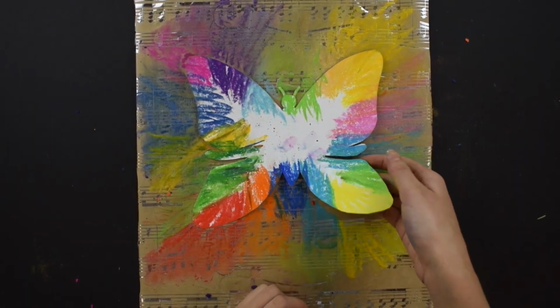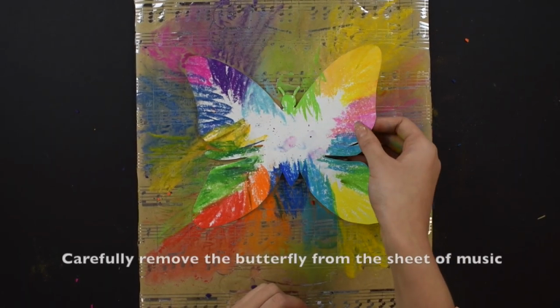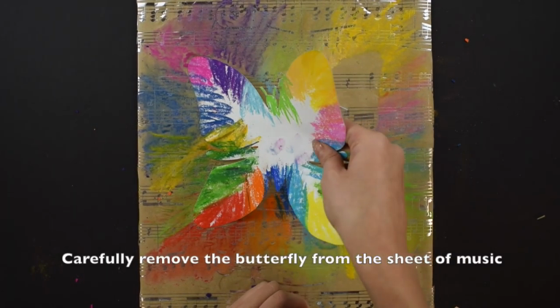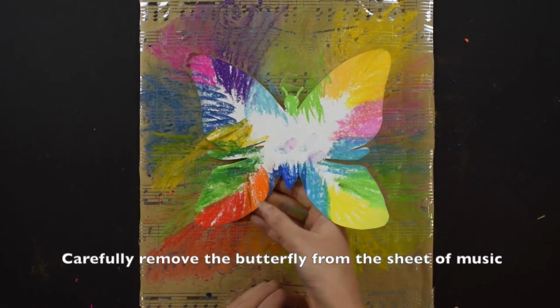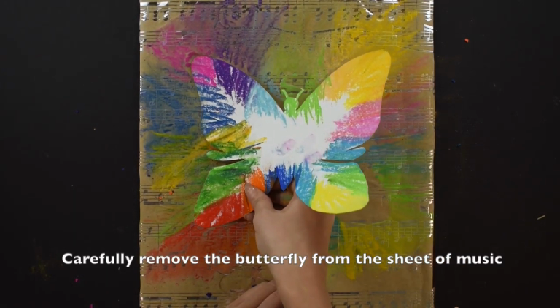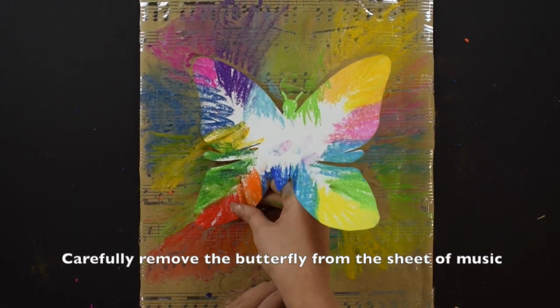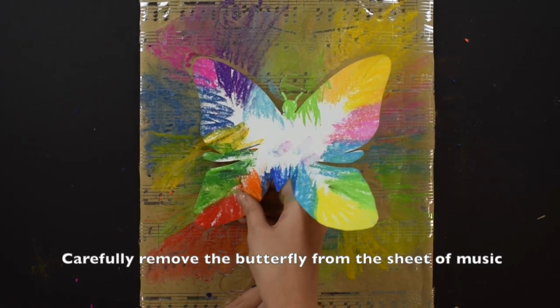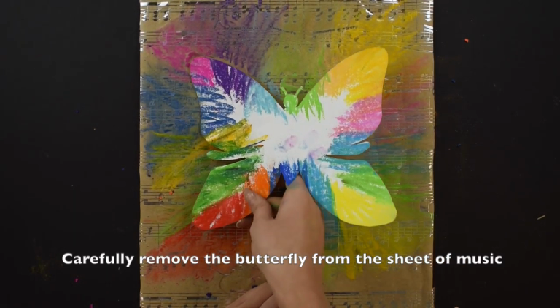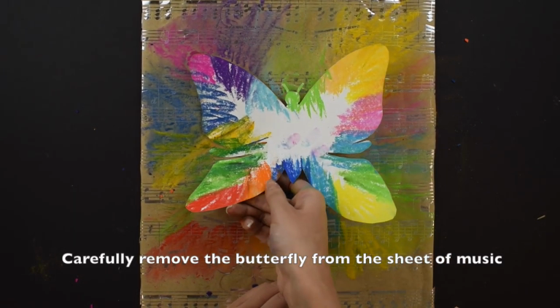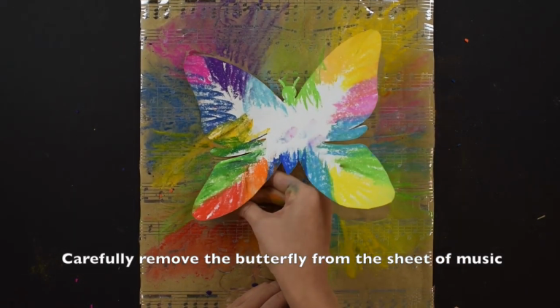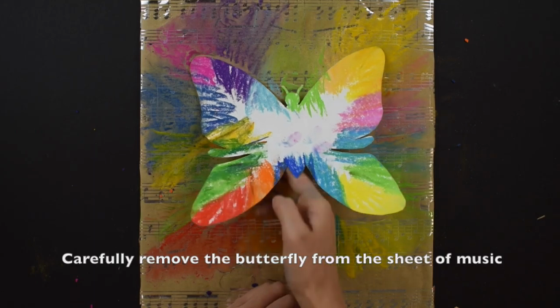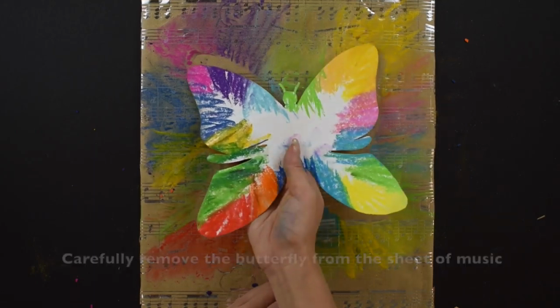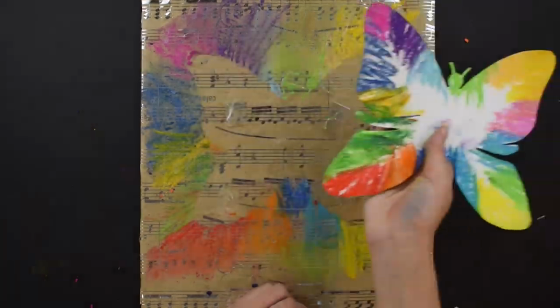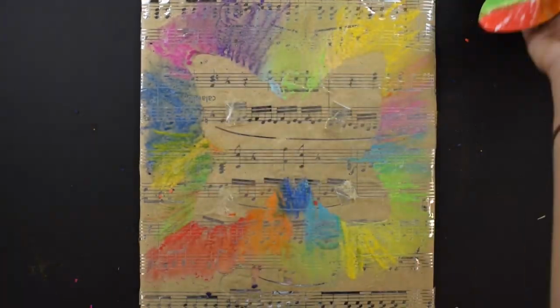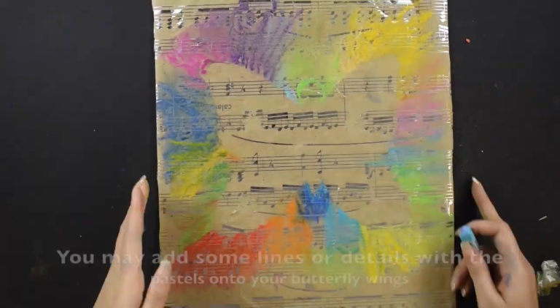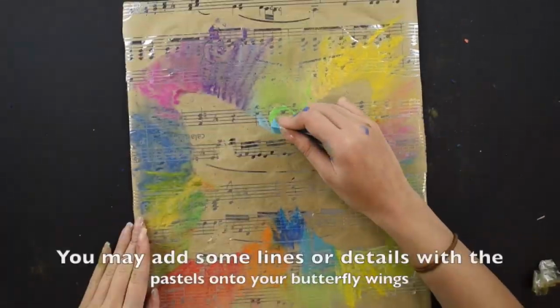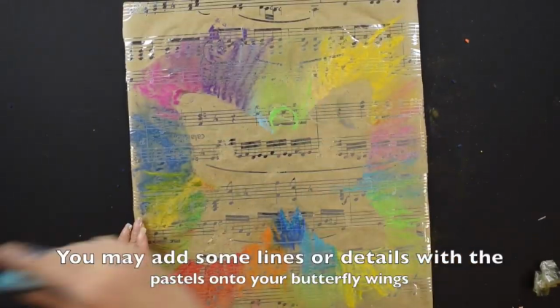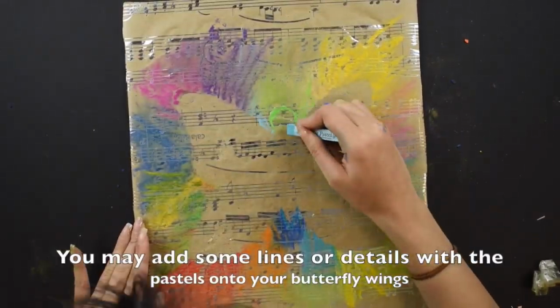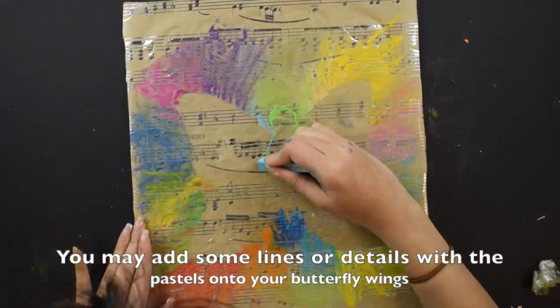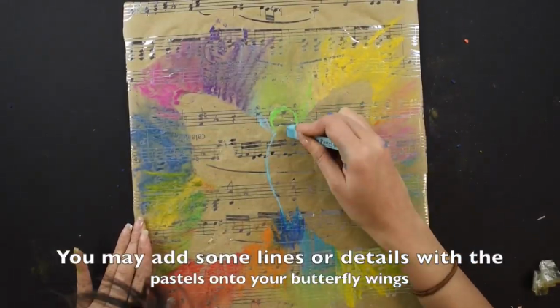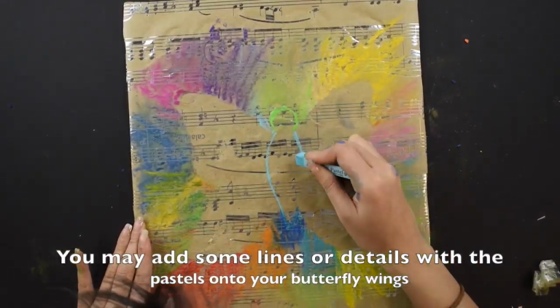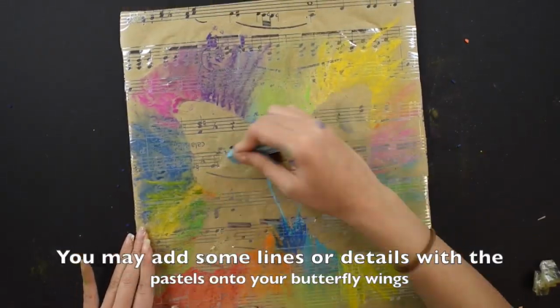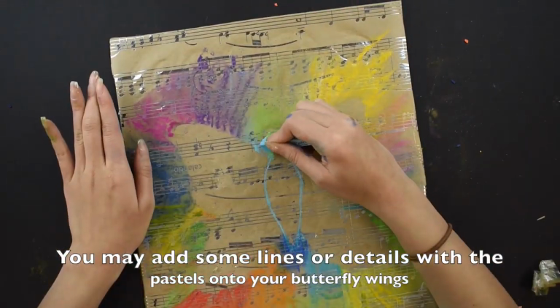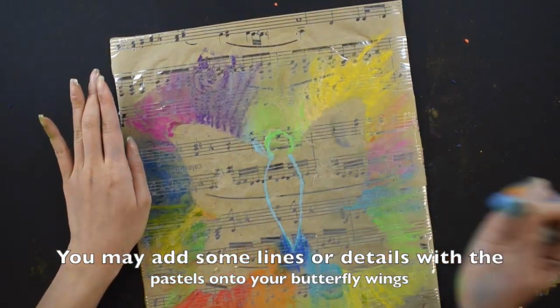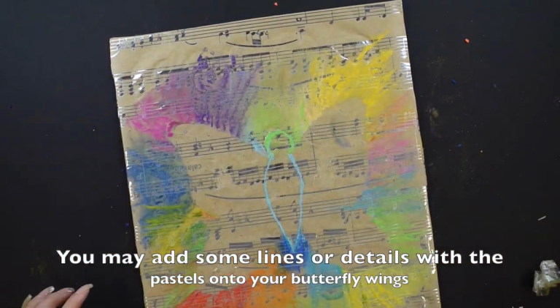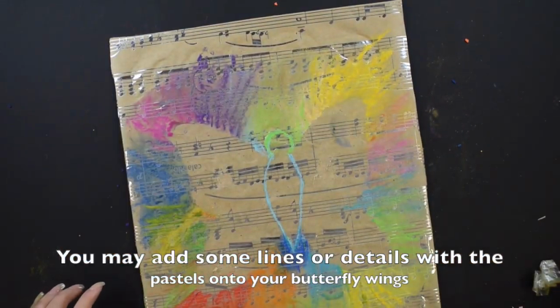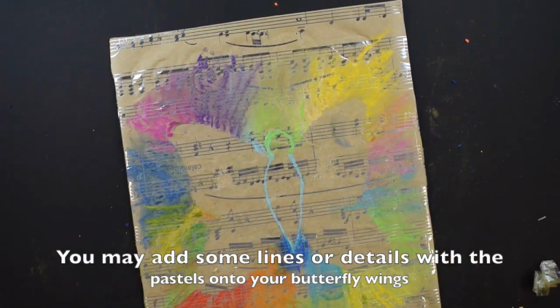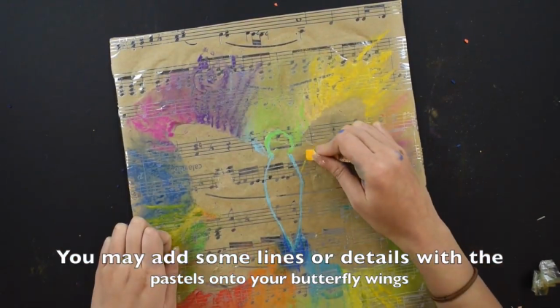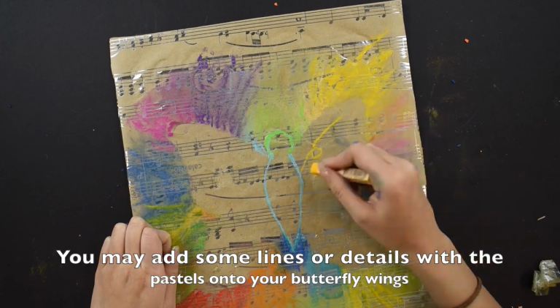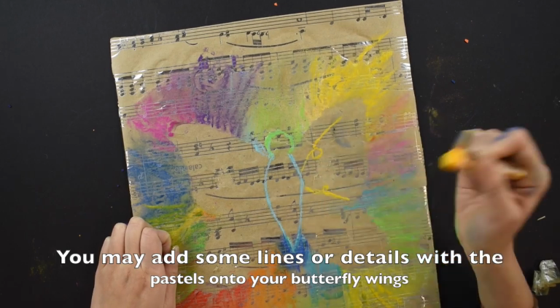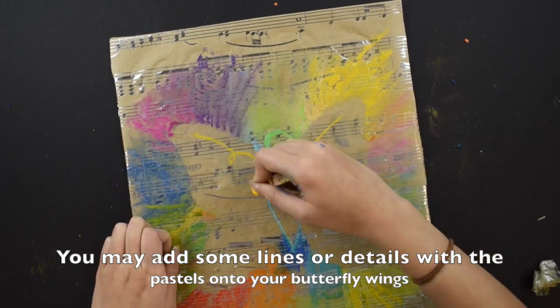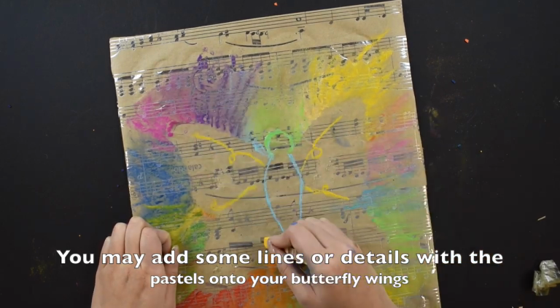Carefully remove the butterfly from the sheet of music. You may add some lines or details with the pastels onto your butterfly wings.